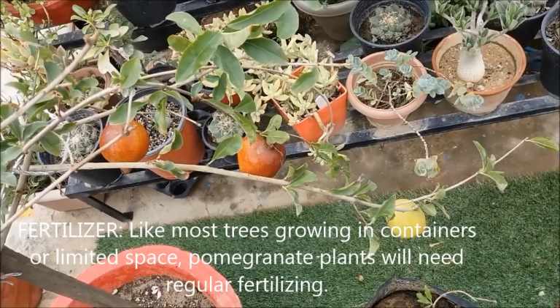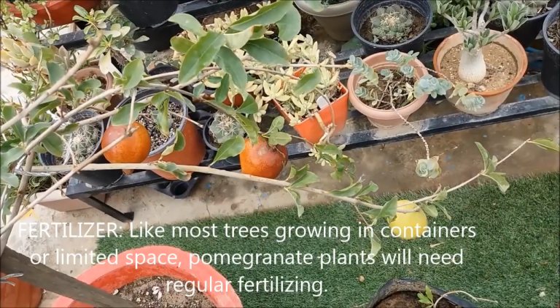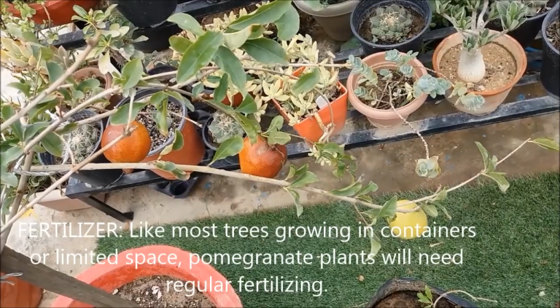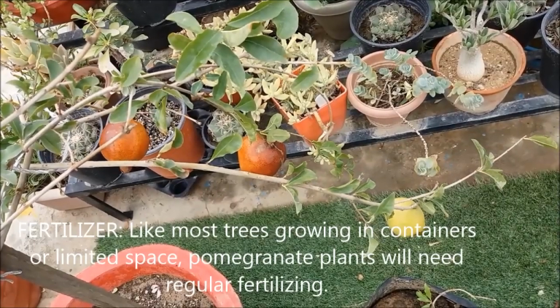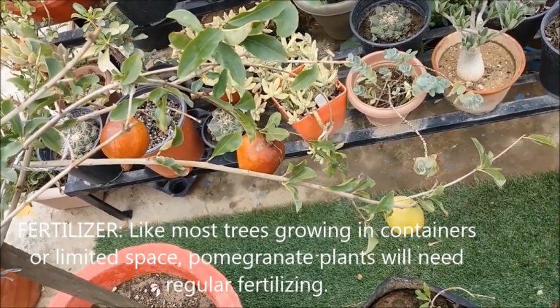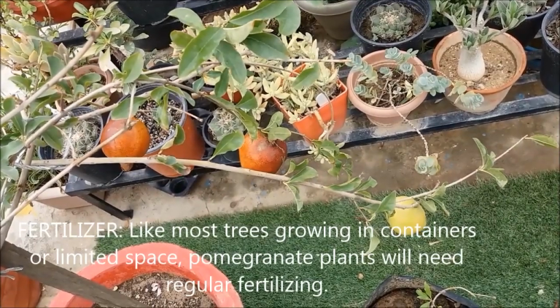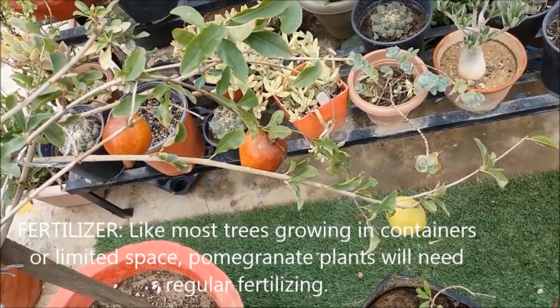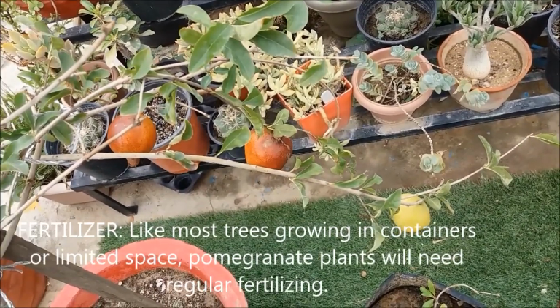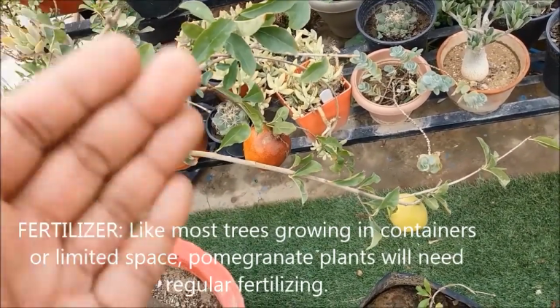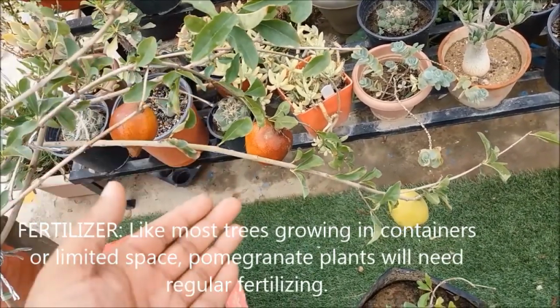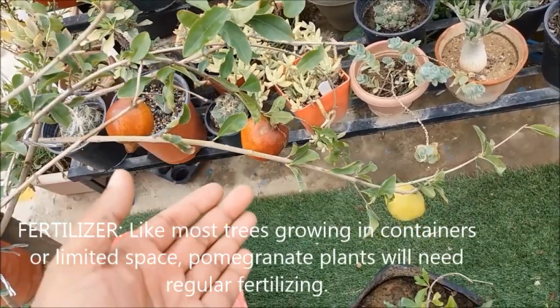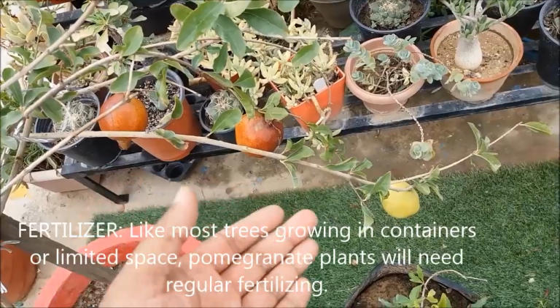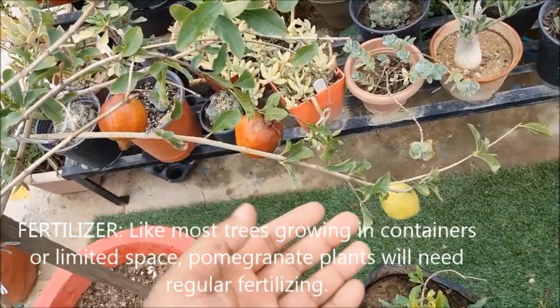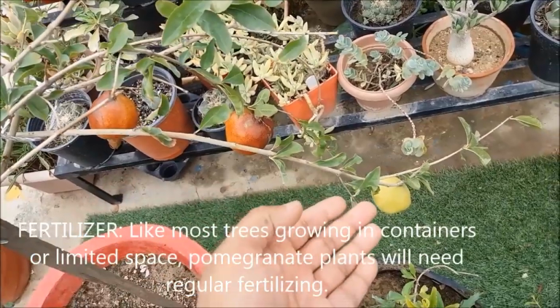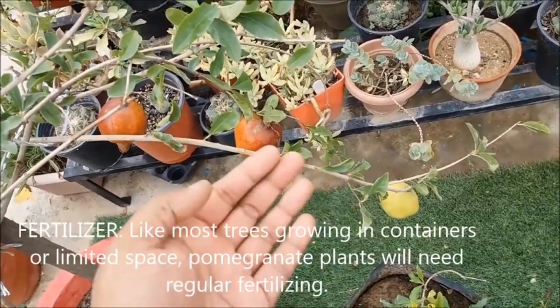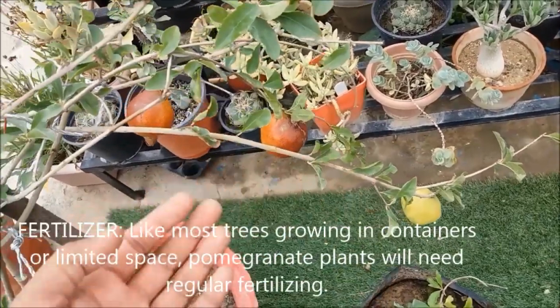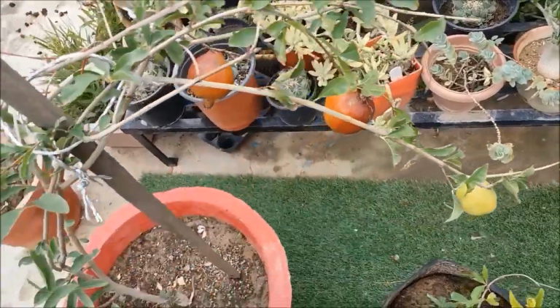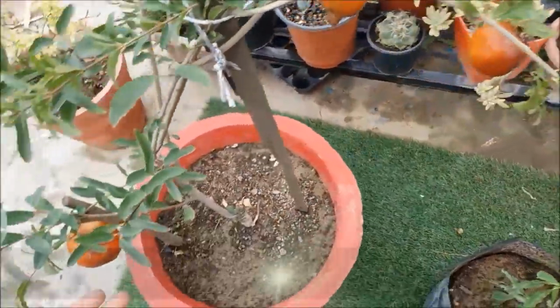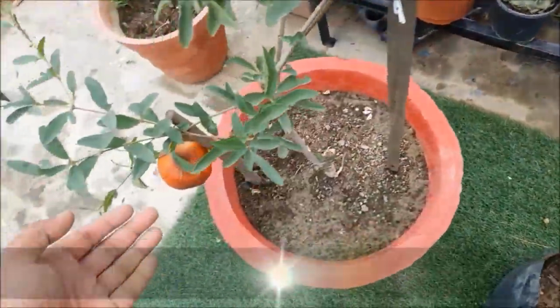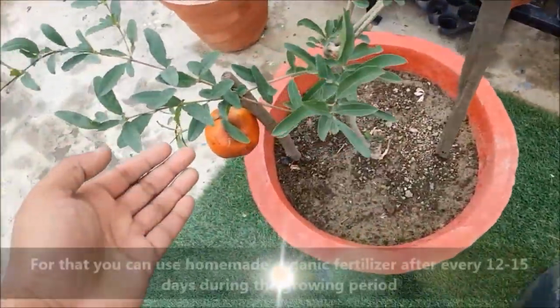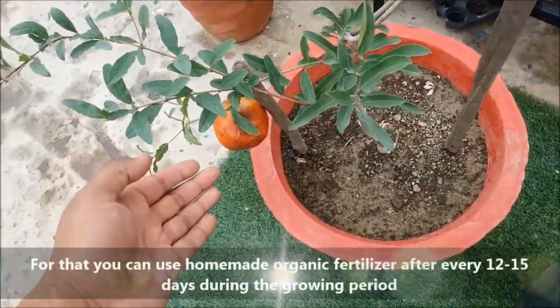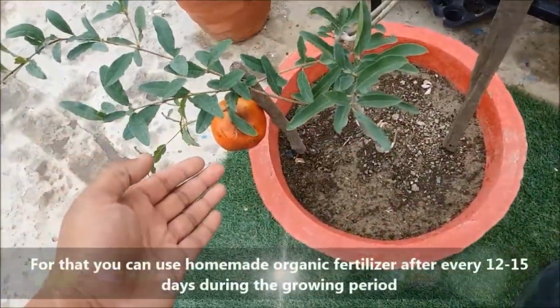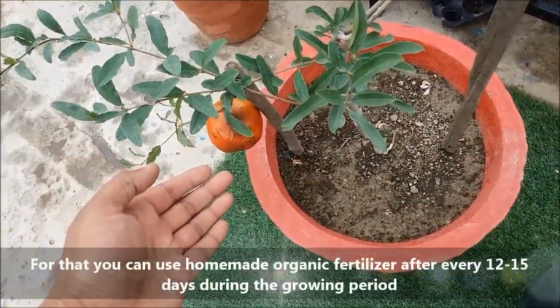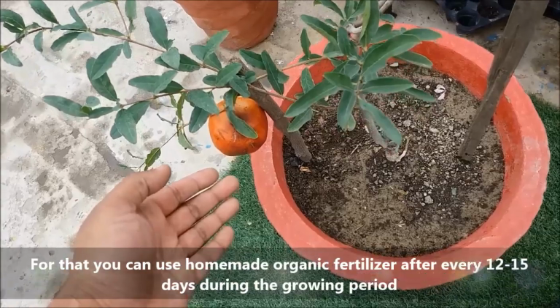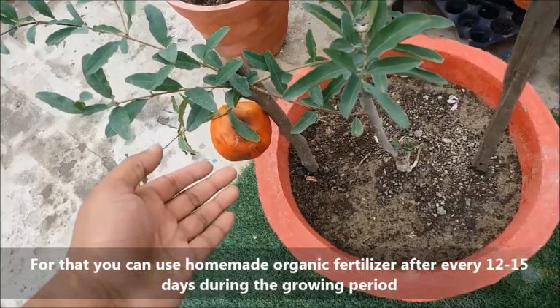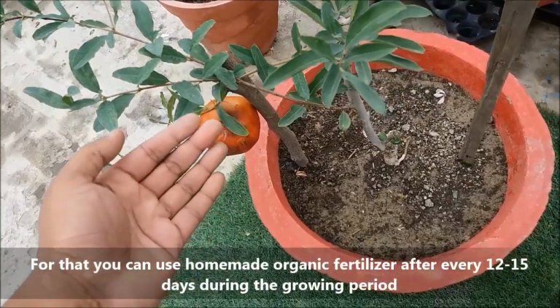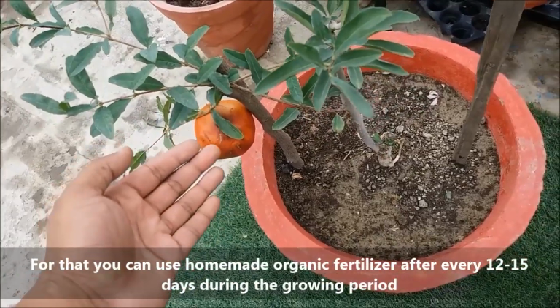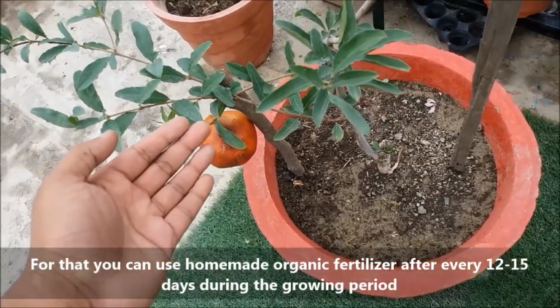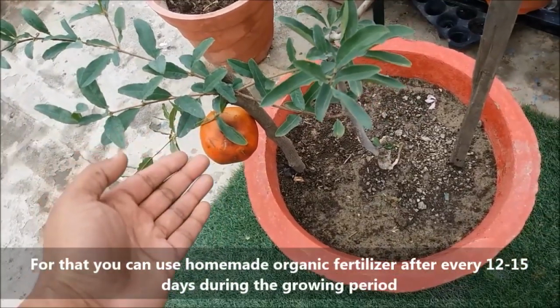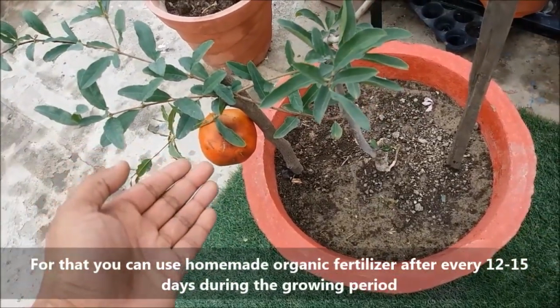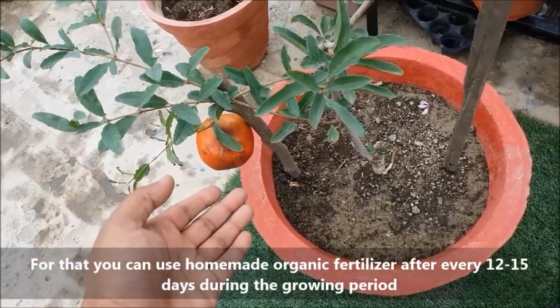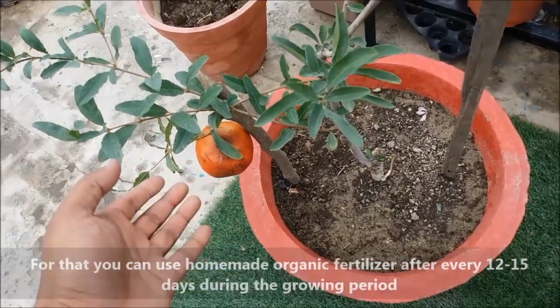Like most trees growing in containers or limited space, pomegranate plants will need regular fertilizing. You can use homemade organic fertilizer after every 12 to 15 days during the growing period.